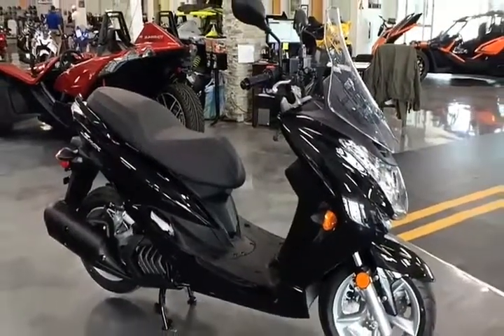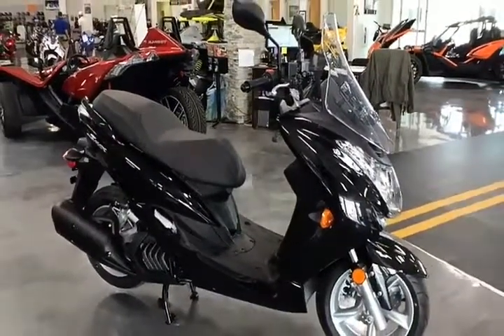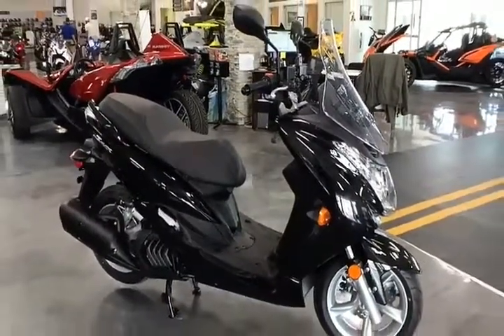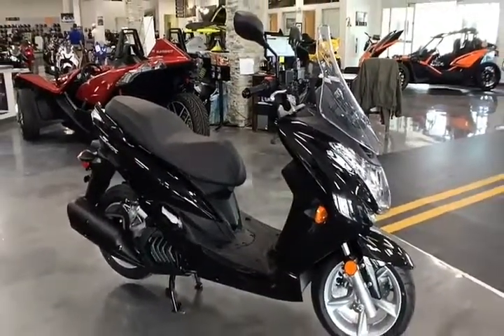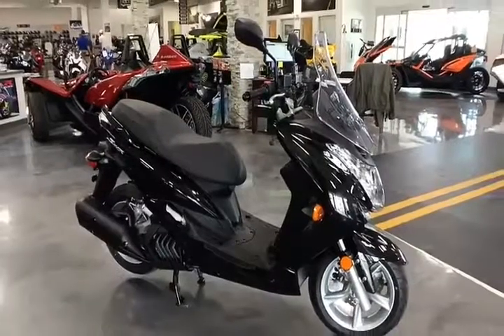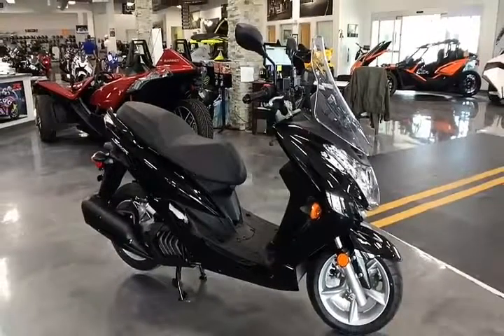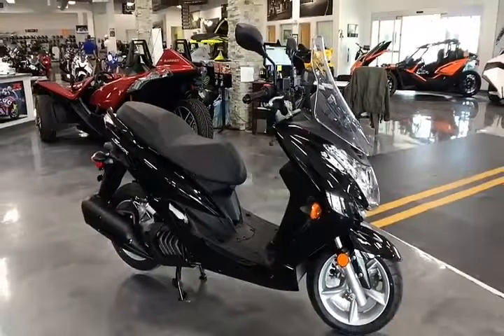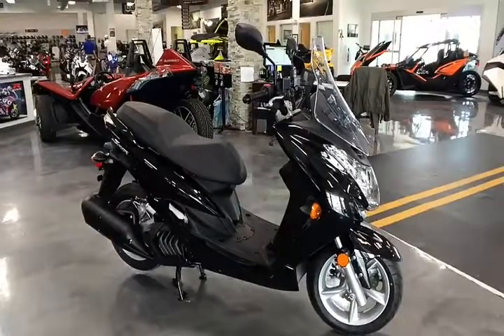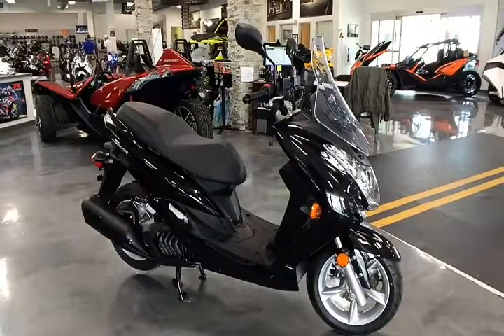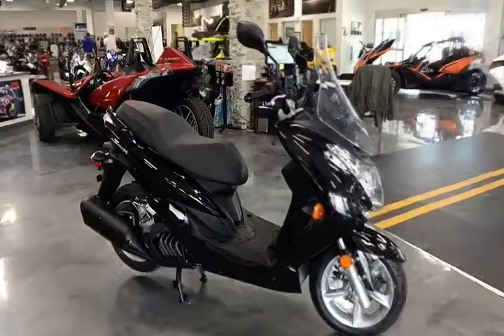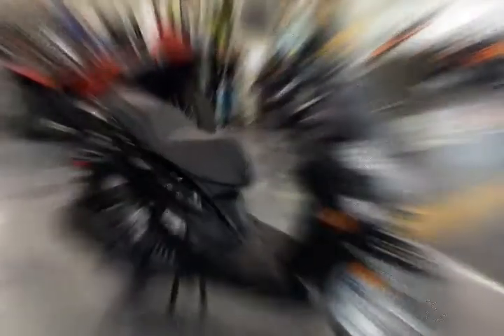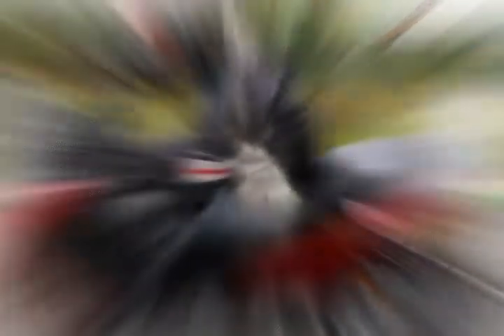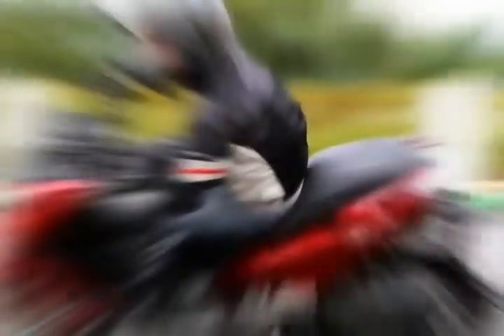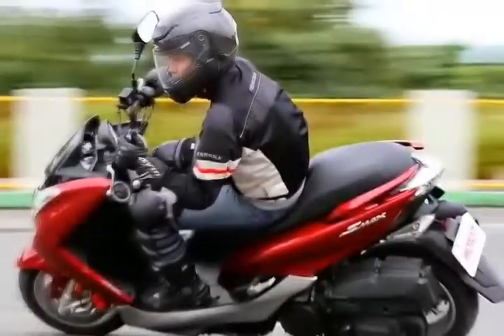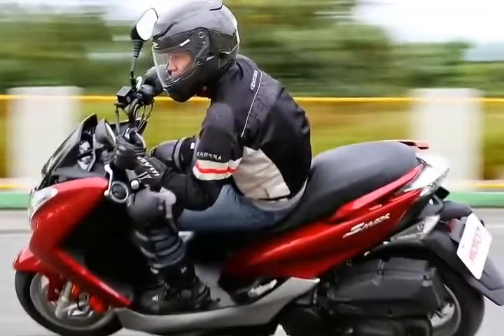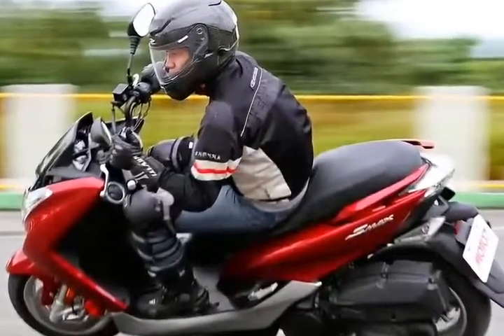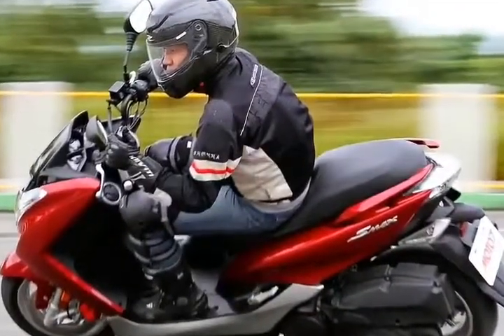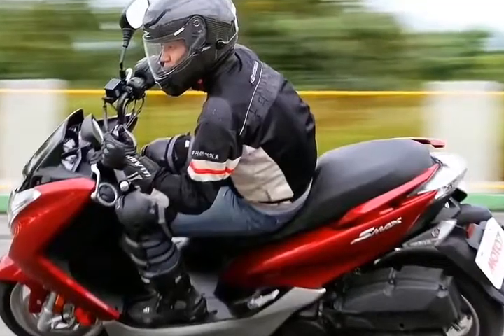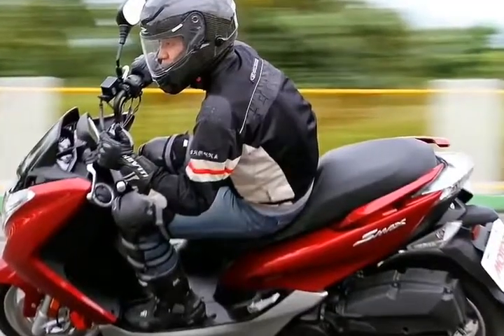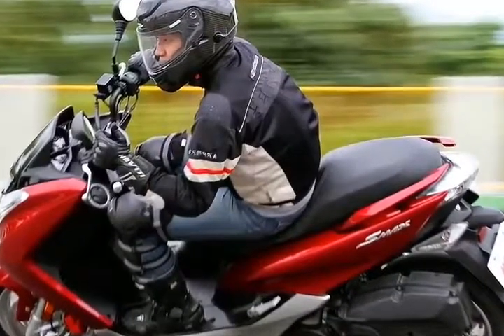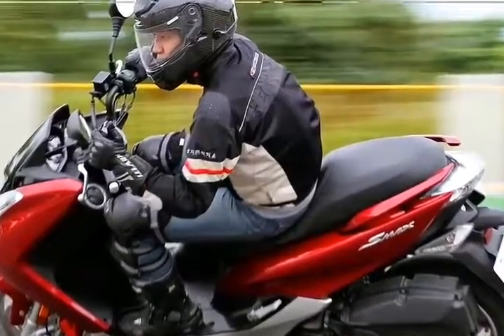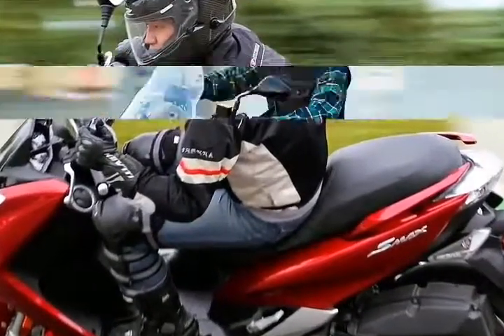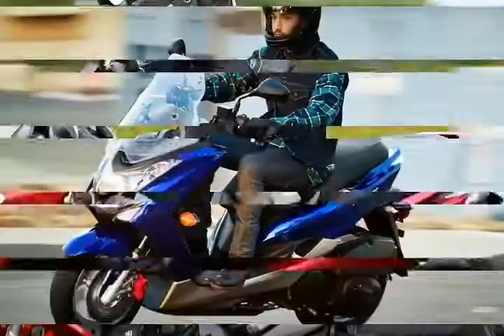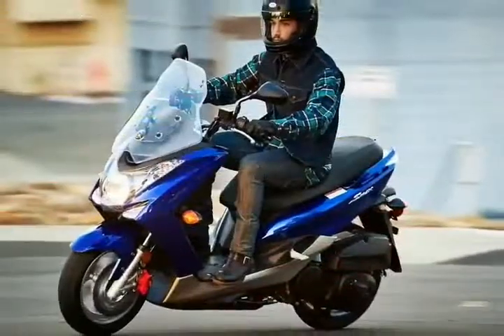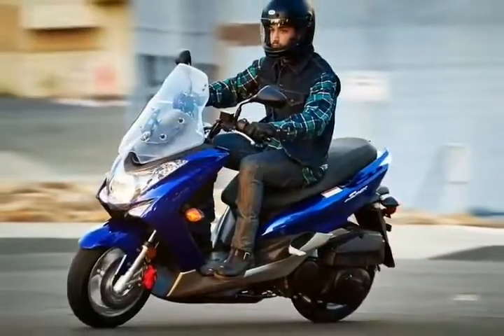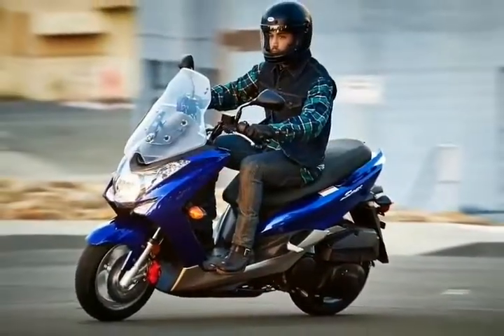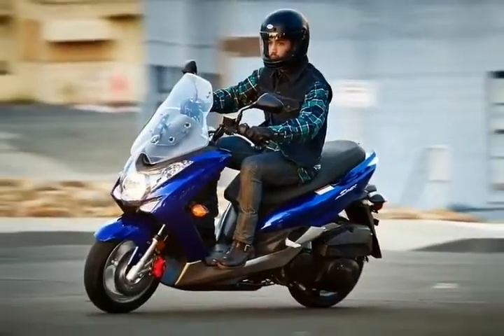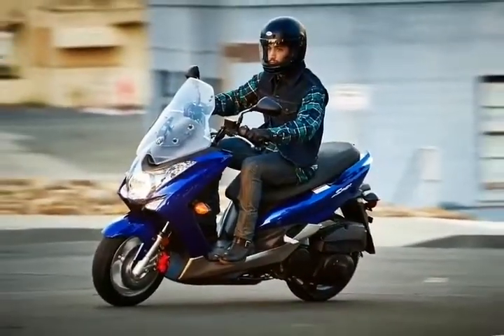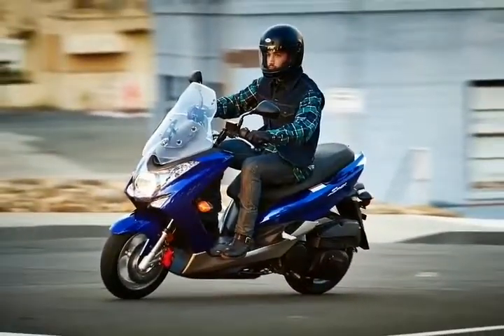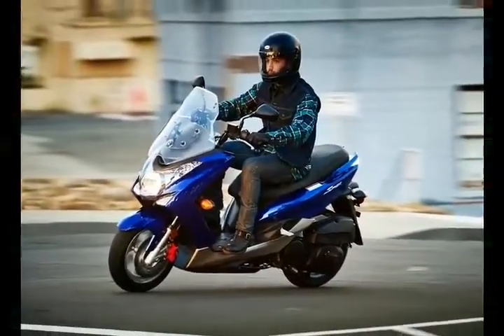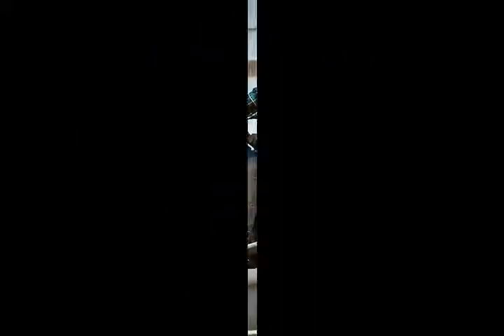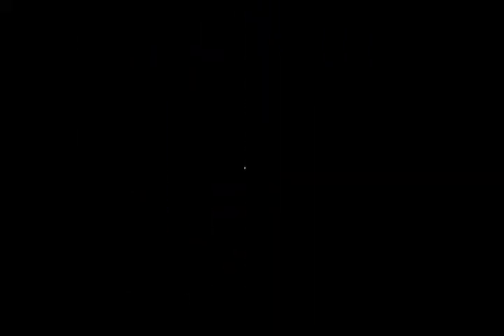The telescopic fork front end is set with 26 degrees of rake, leaving us with 3.2 inches of trail for nimble parking lot maneuvers. A coil-over monoshock lays horizontally in the guts of the scooter.